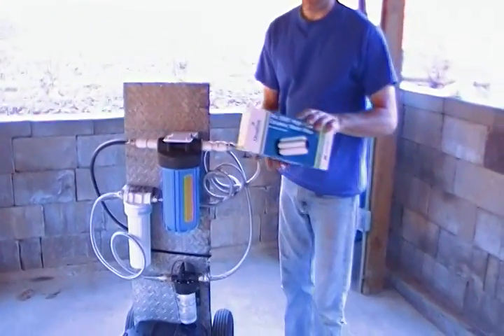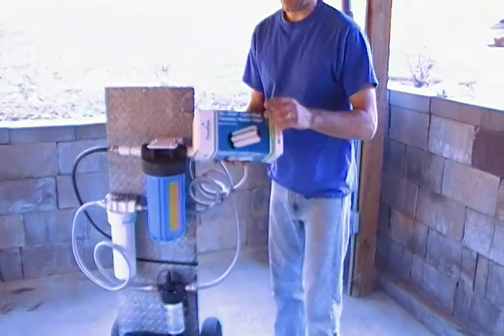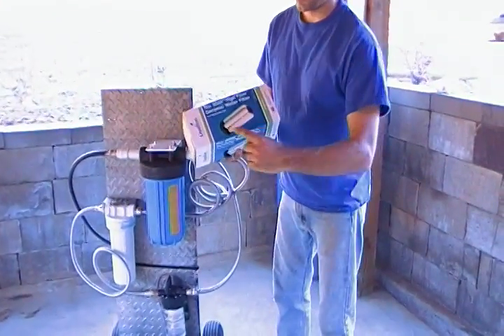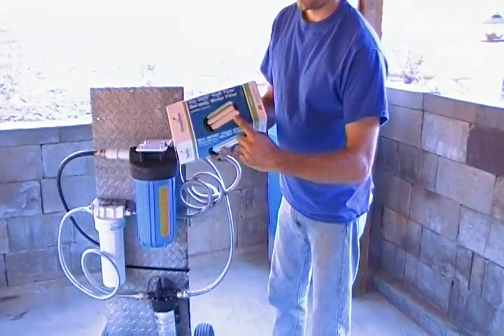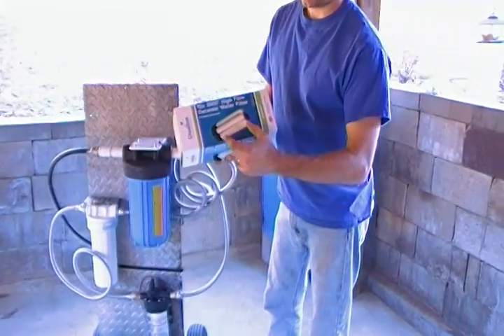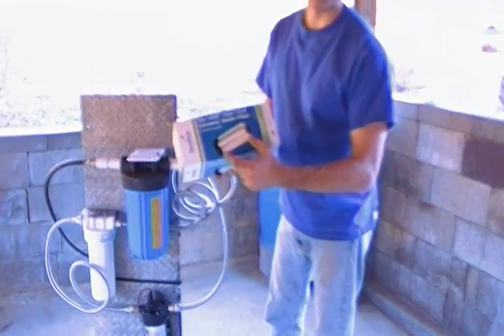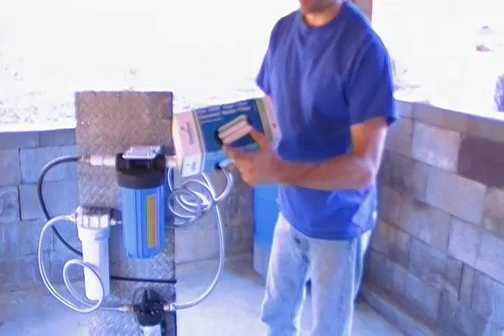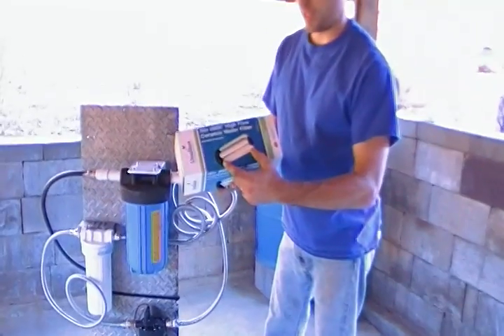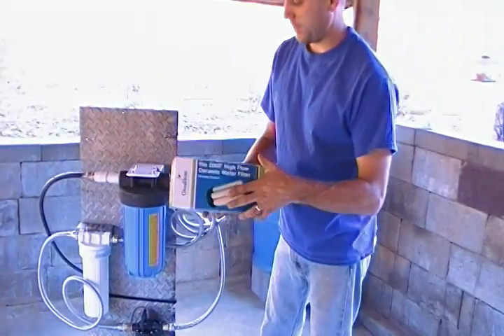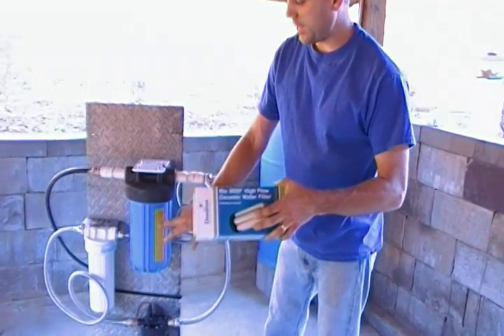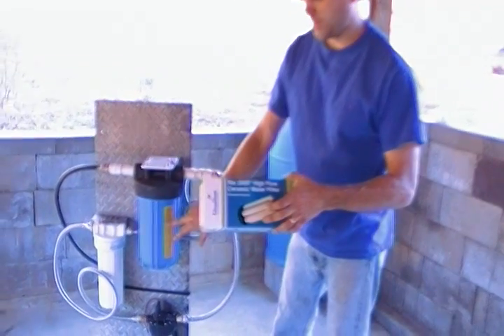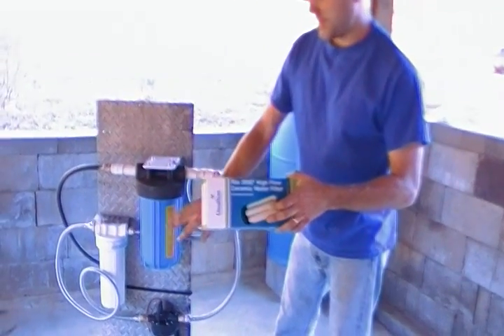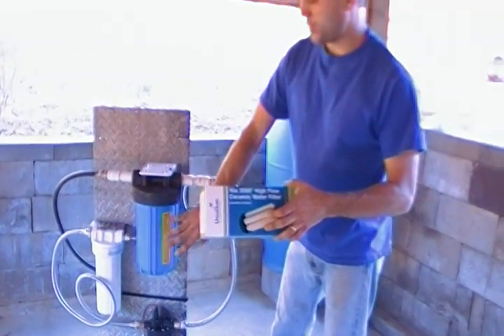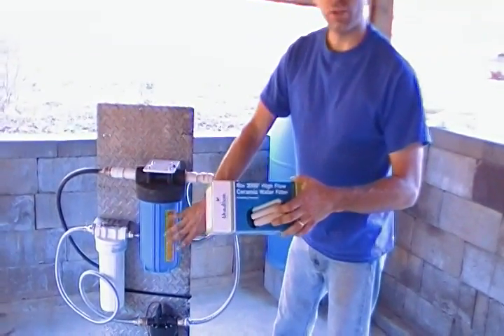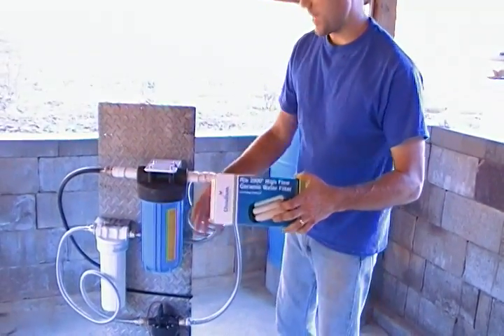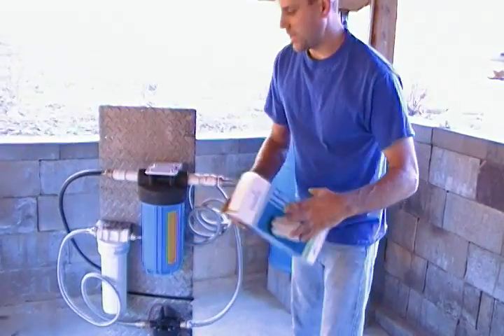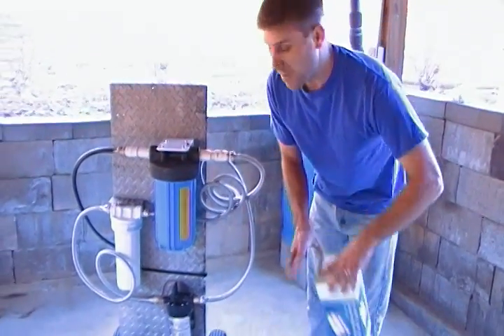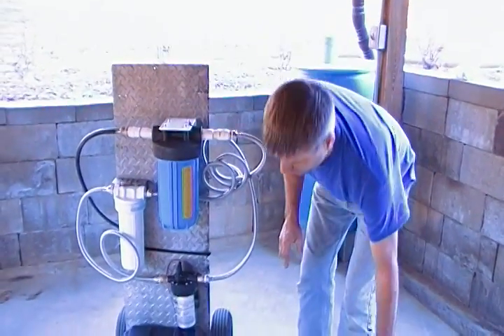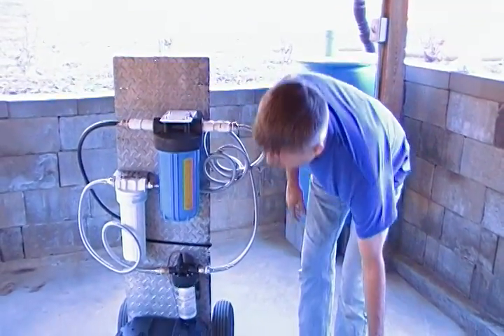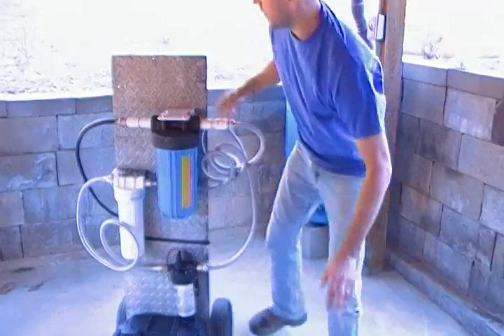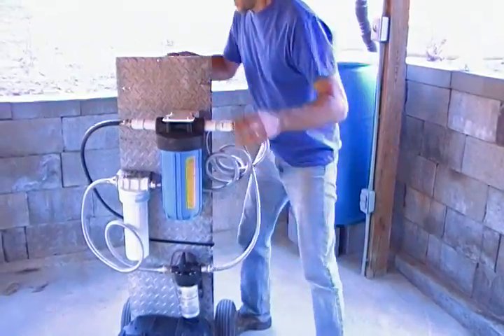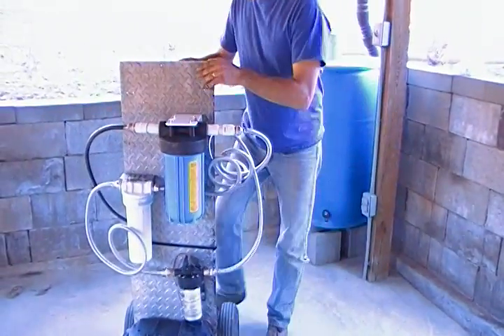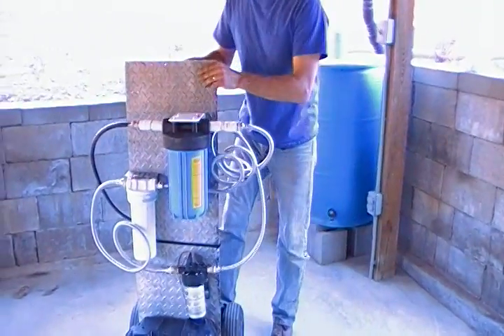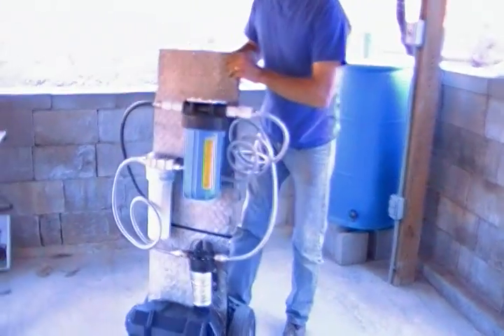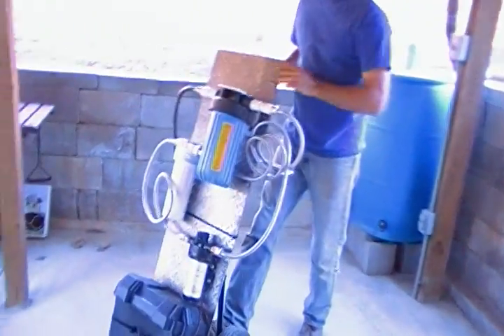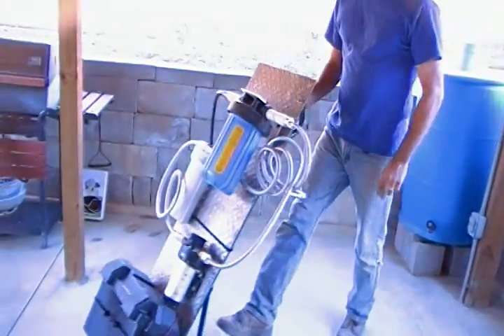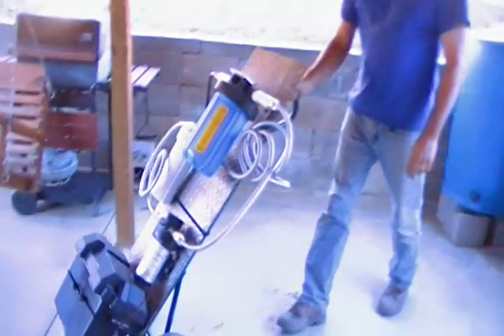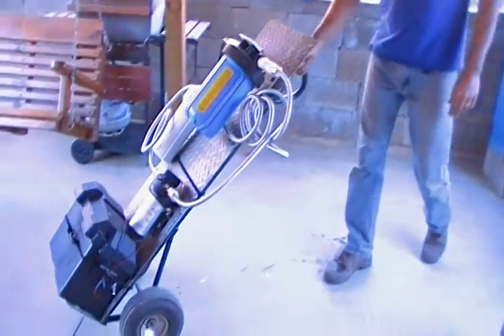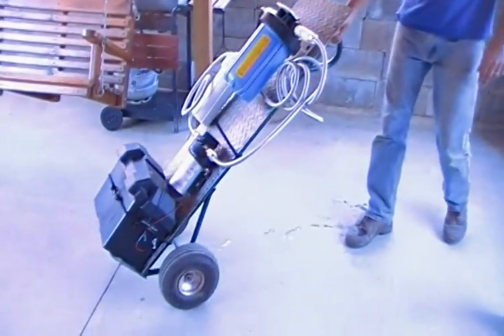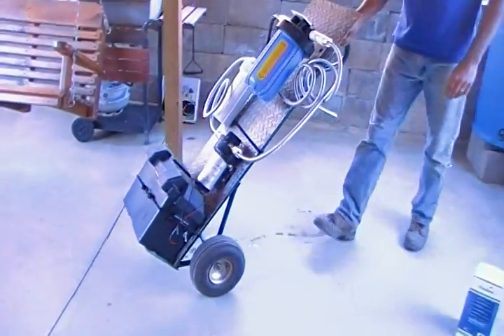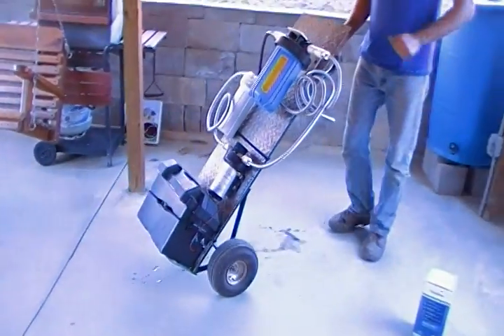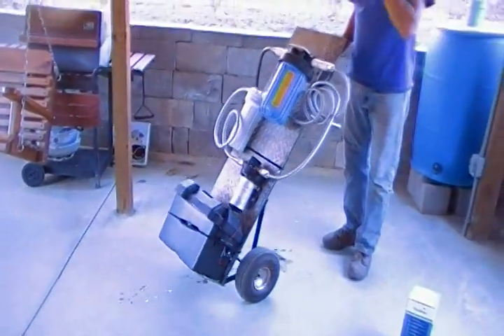This is the same type of filter that's in a Berkey — they're in here. I'm going to show you those in a second, but this is the main contraption. I made it very easy, made it so you can move it around and take it somewhere.